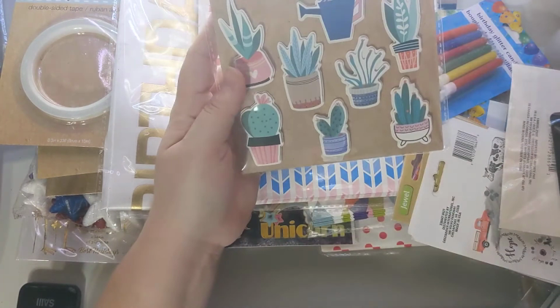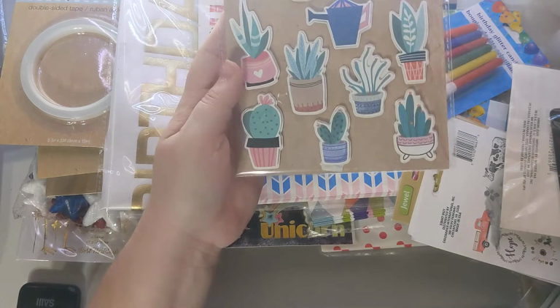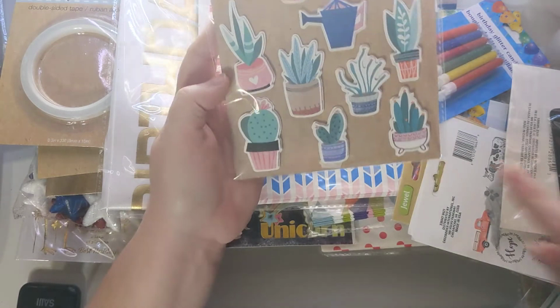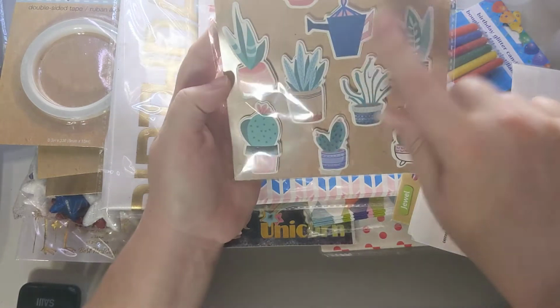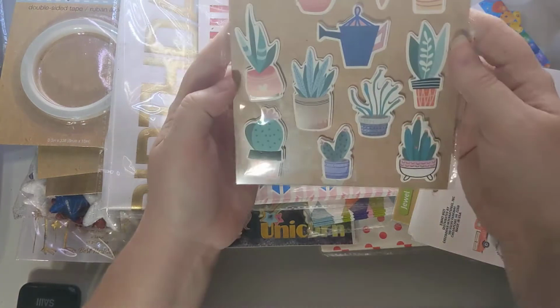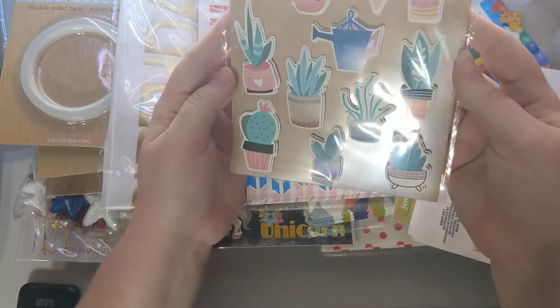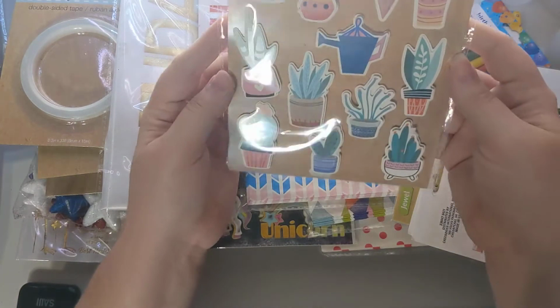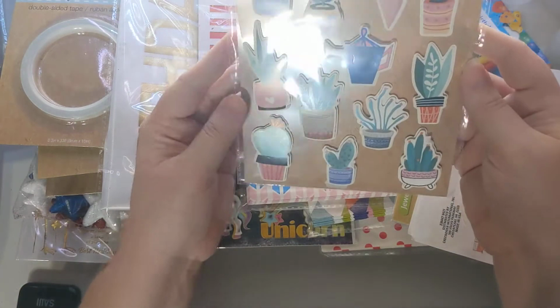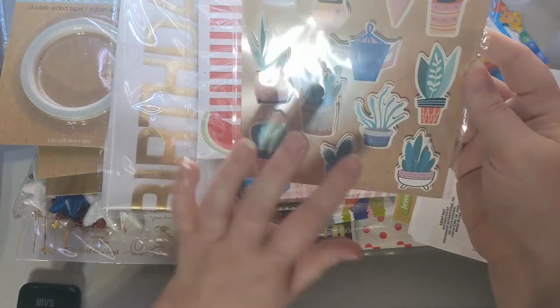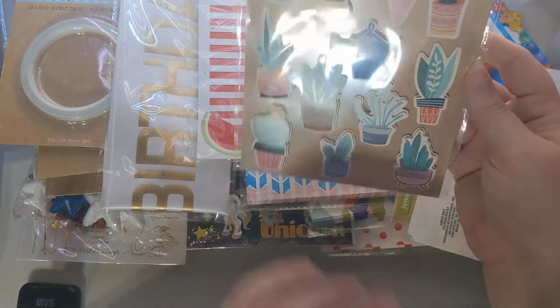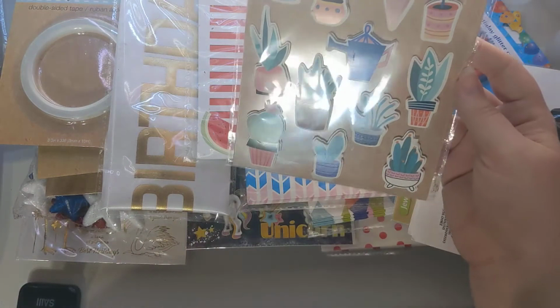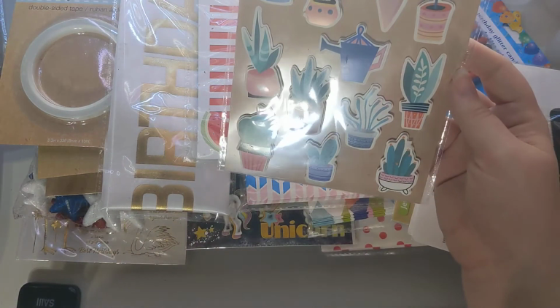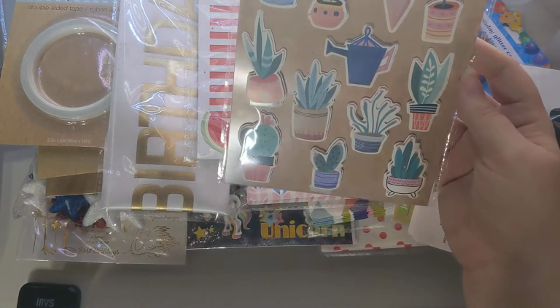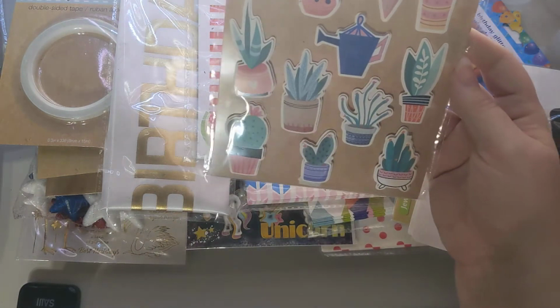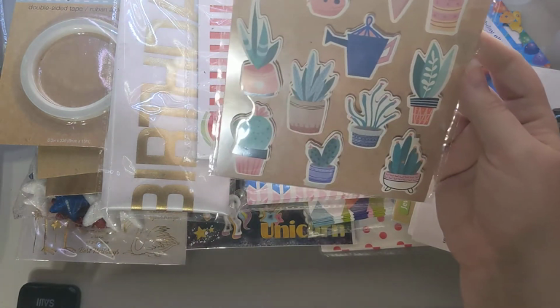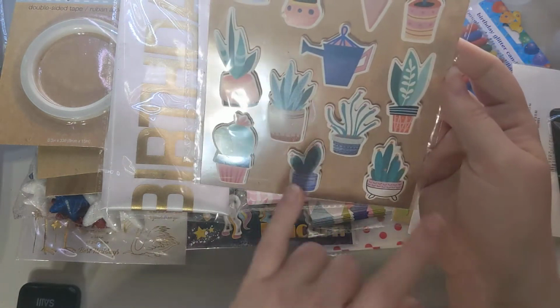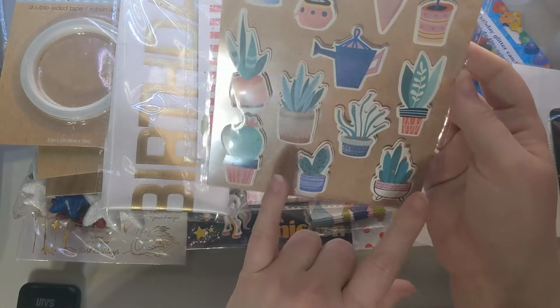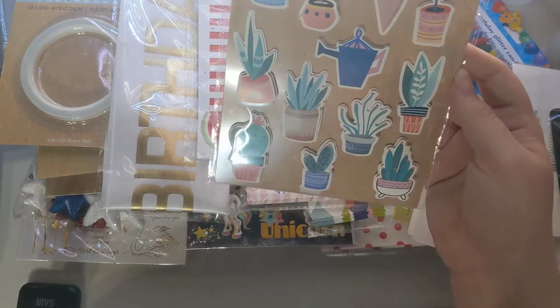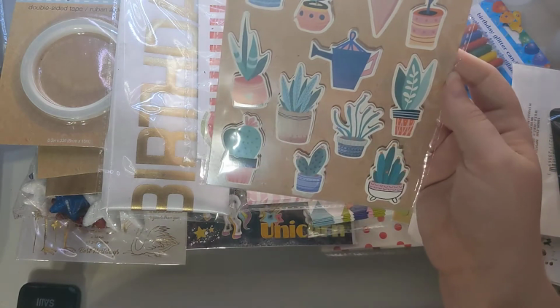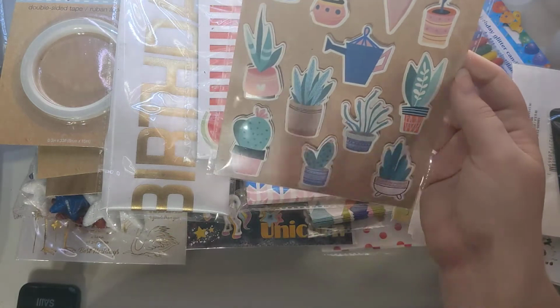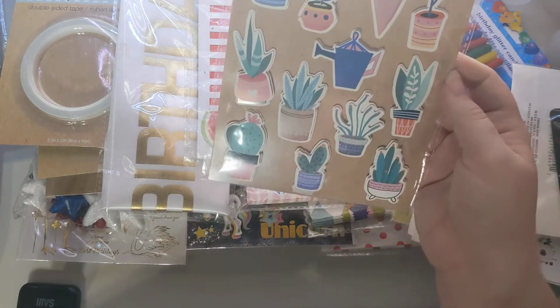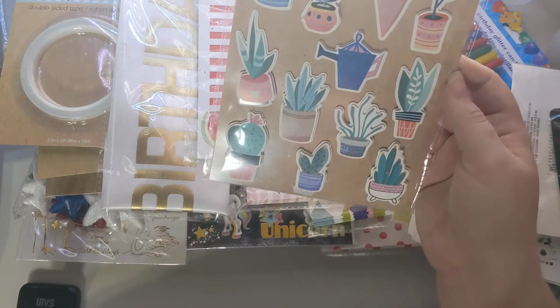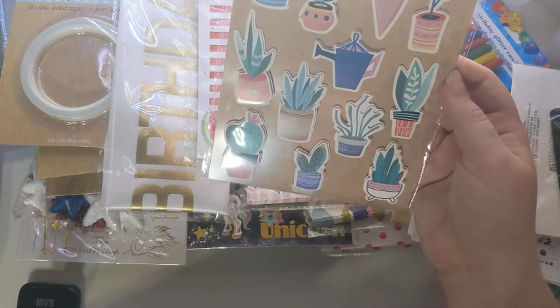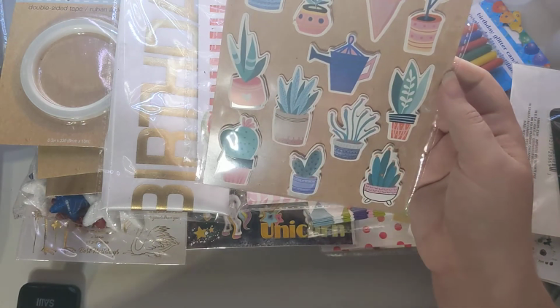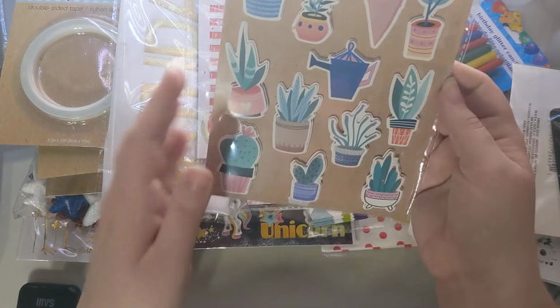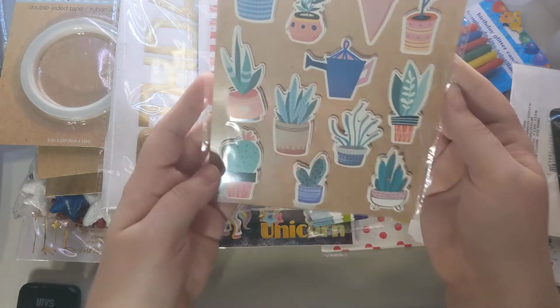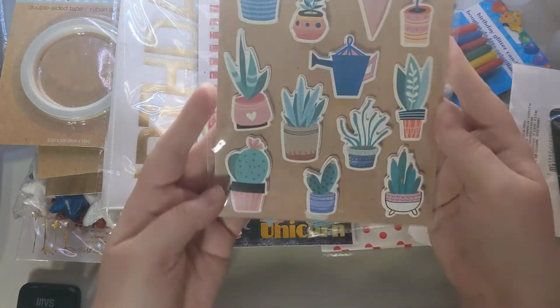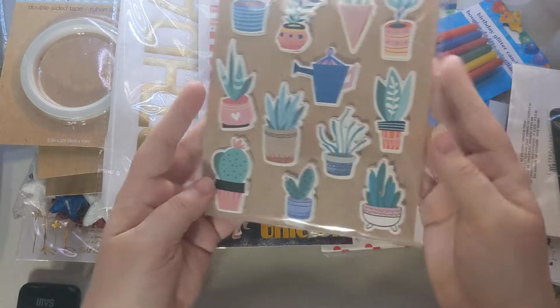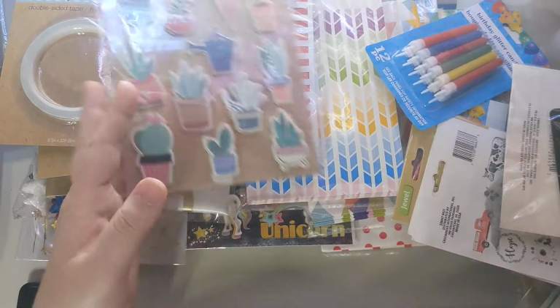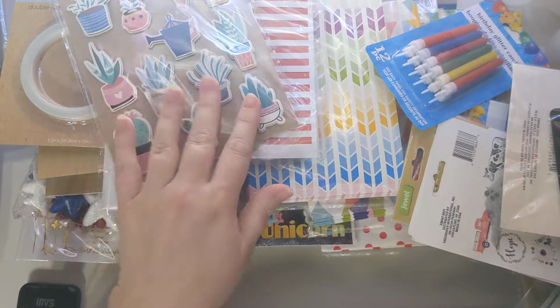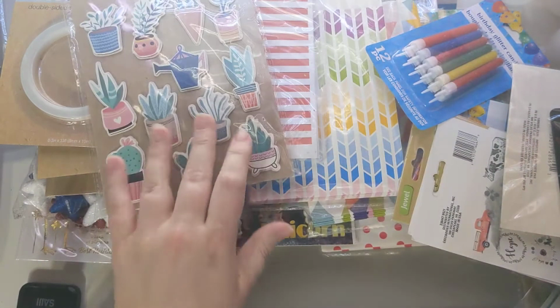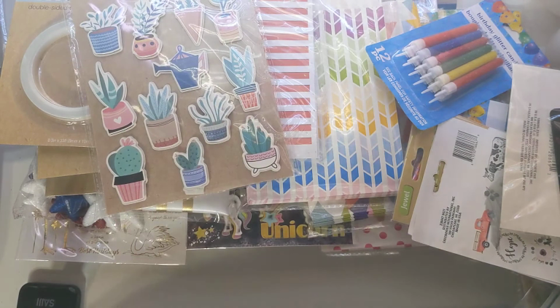I found some little plants with a little watering can. I've been collecting these — we haven't done a swap for any of this yet, but maybe eventually we'll do a plant-themed one.